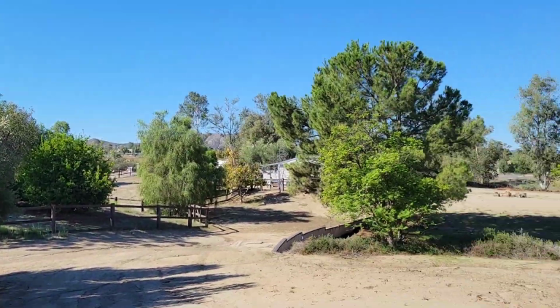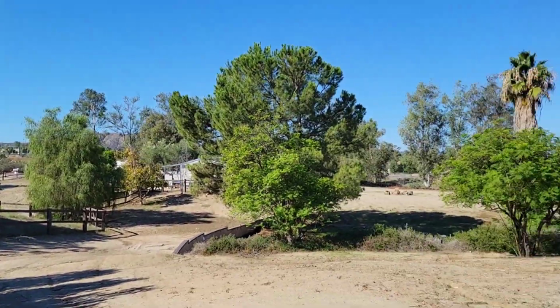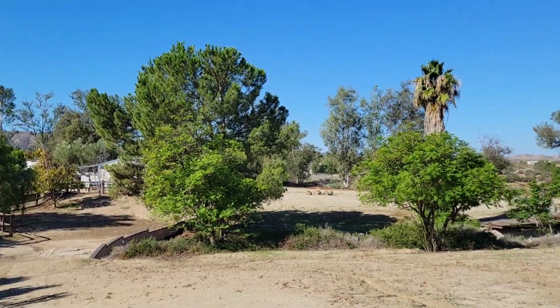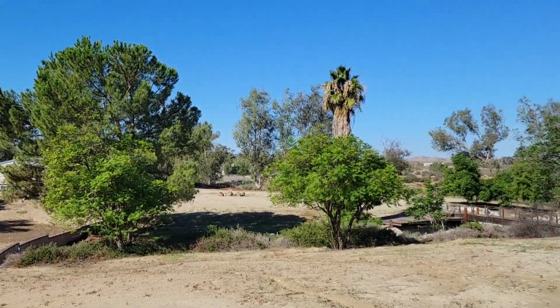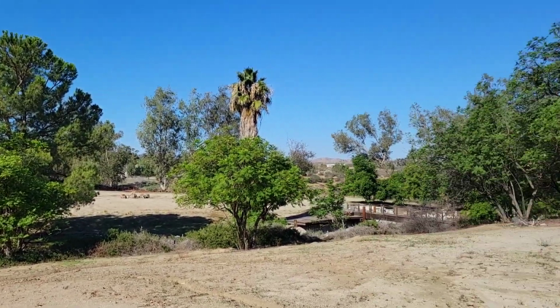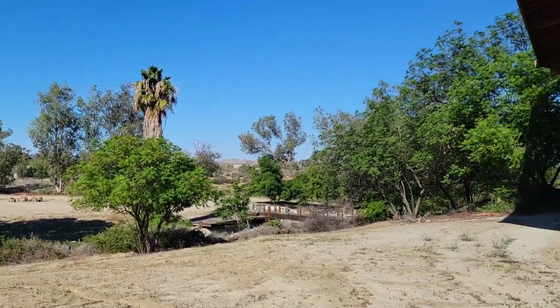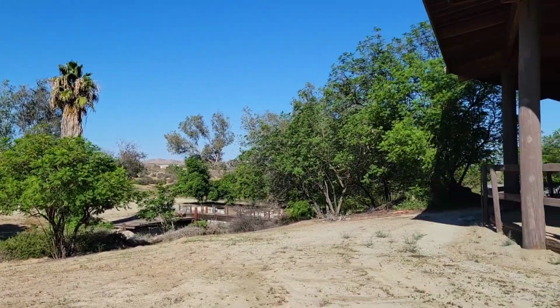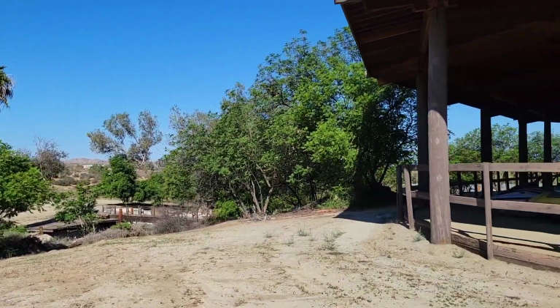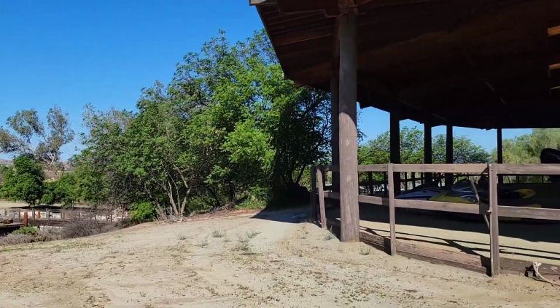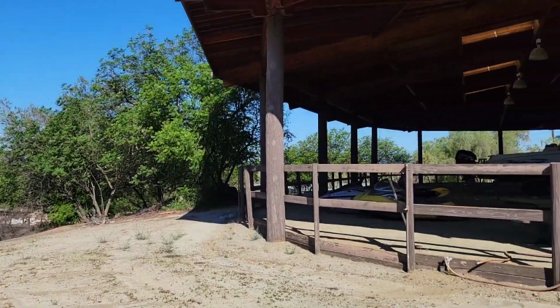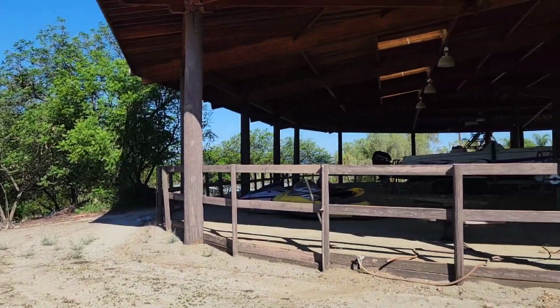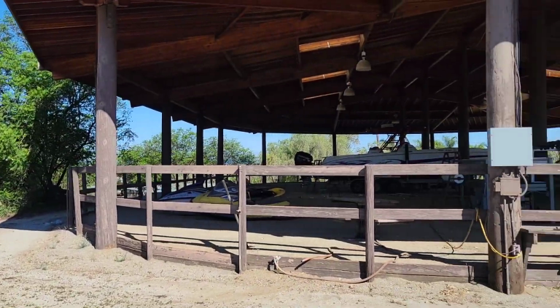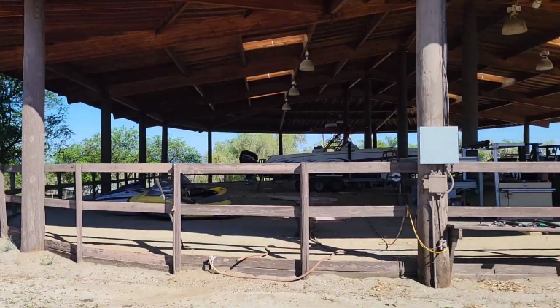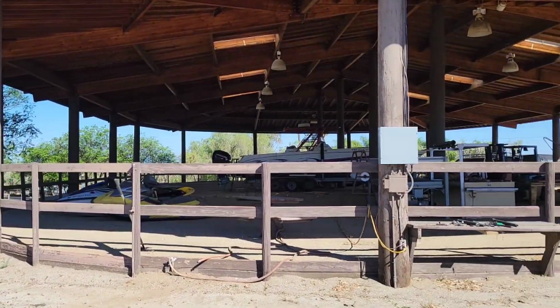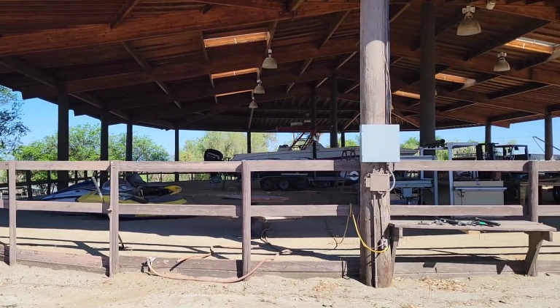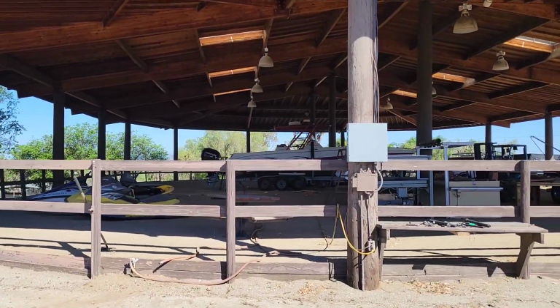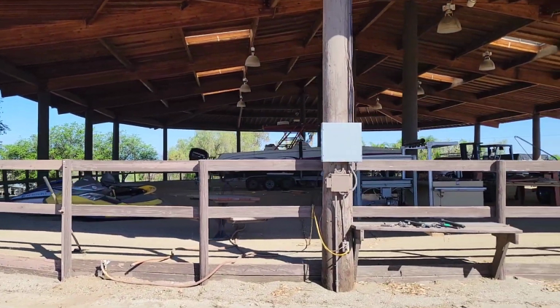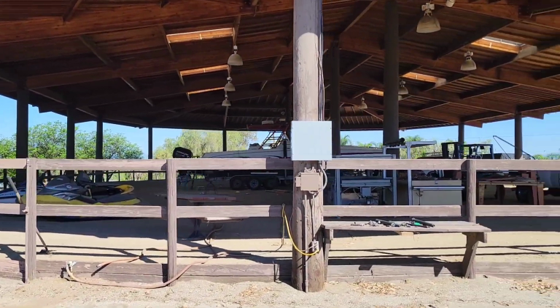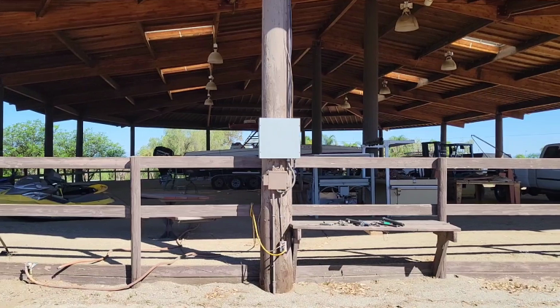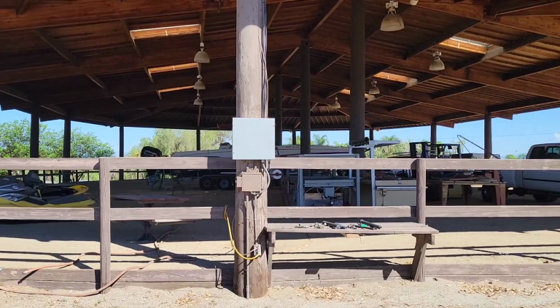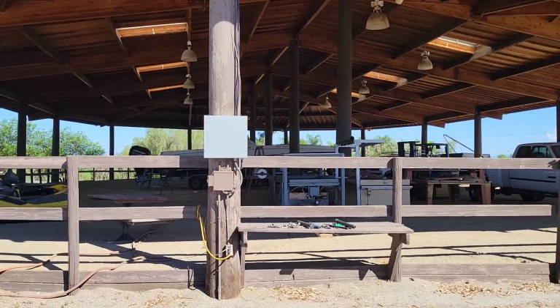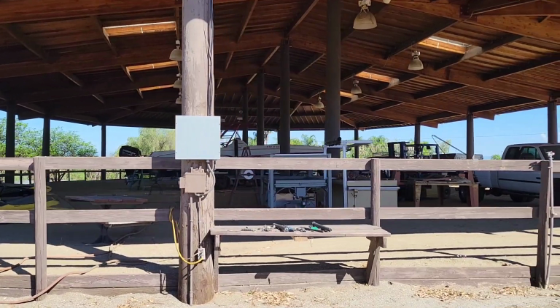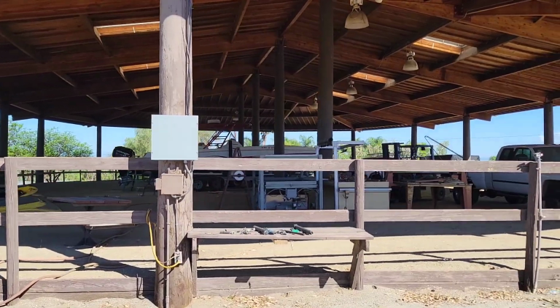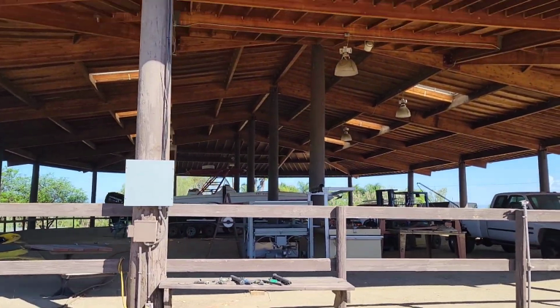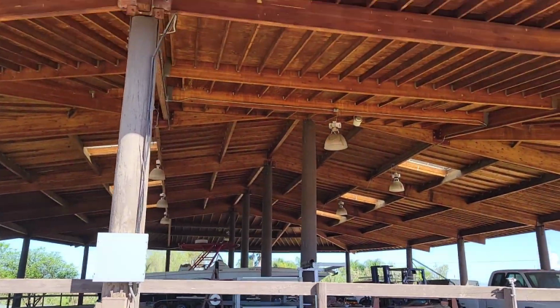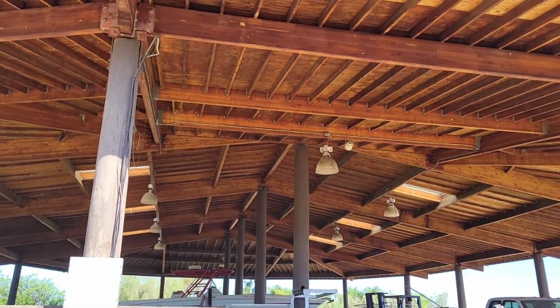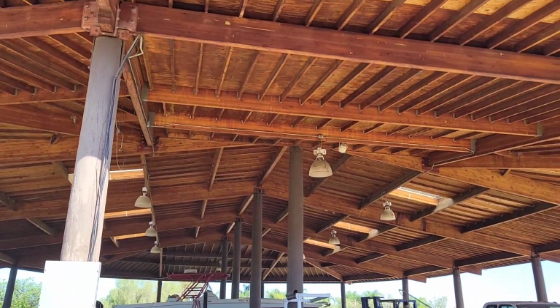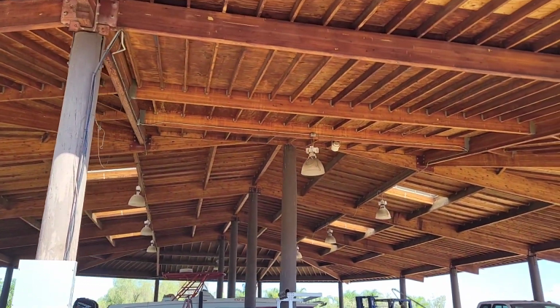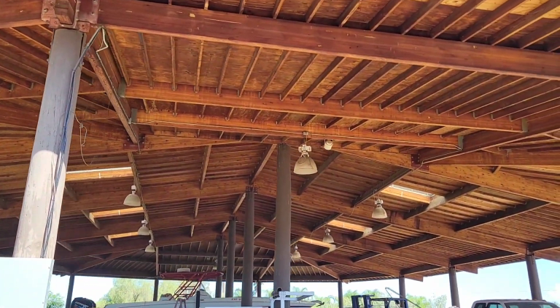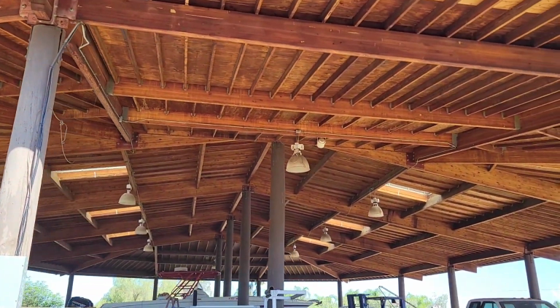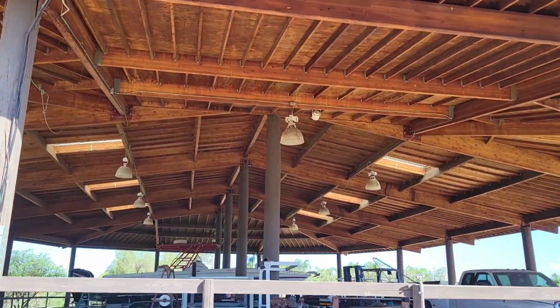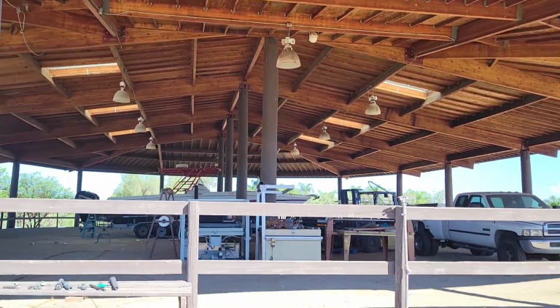JP is the only one who can bring you all the inventory. Give me a call. You want to see this property, you want to buy this property, you want to see another property — just call.